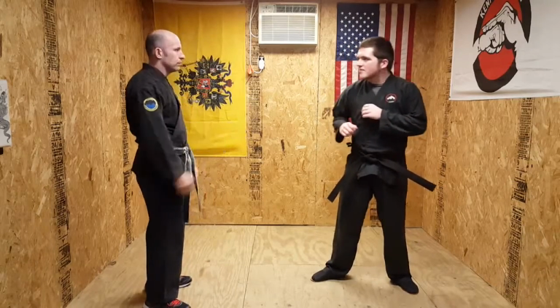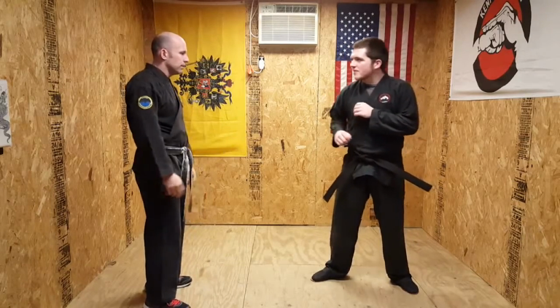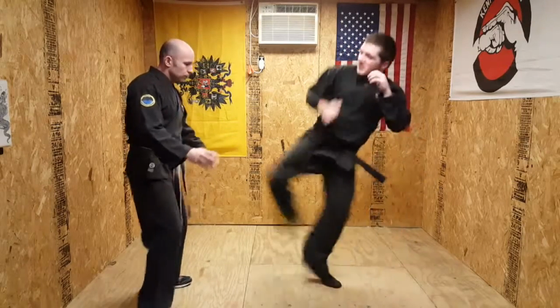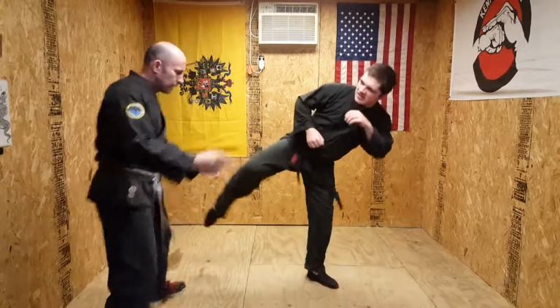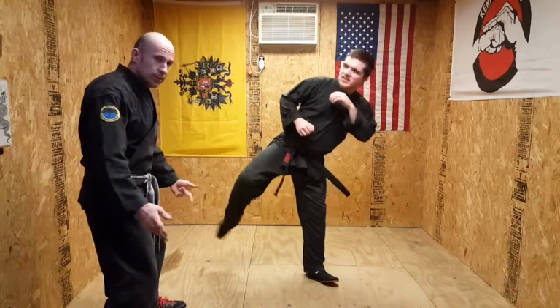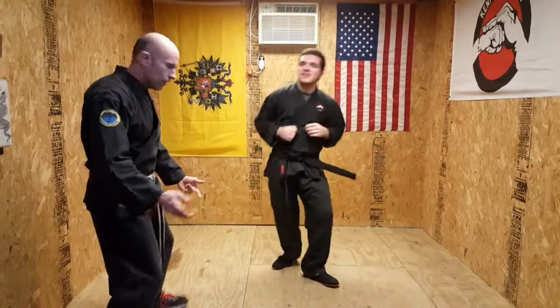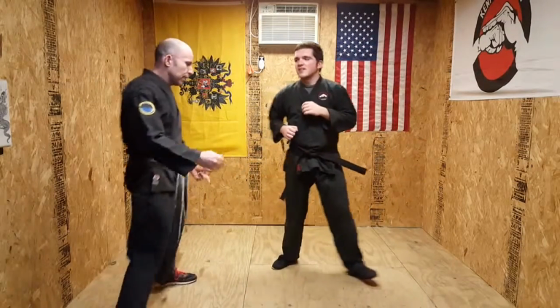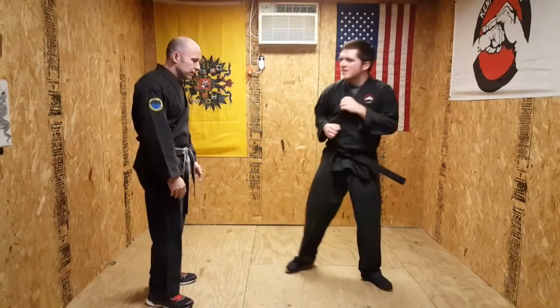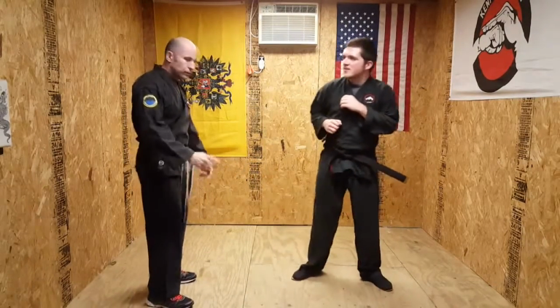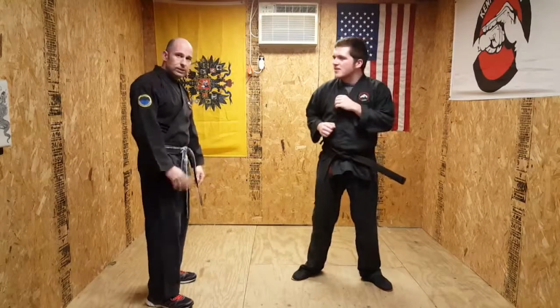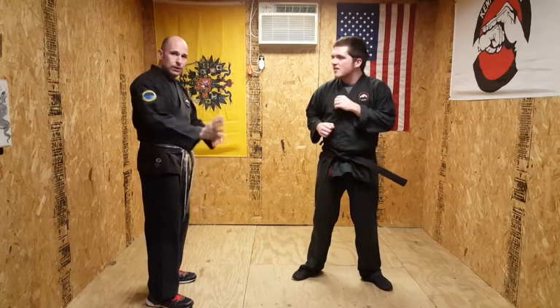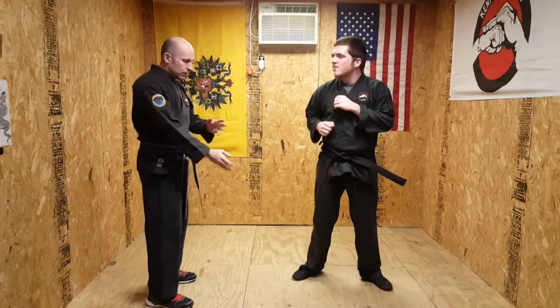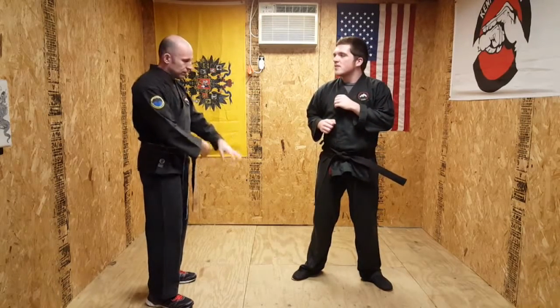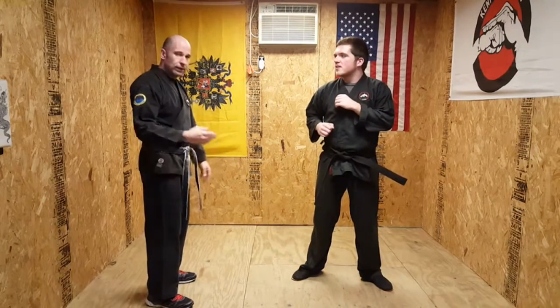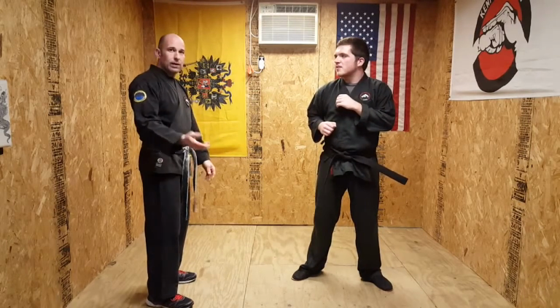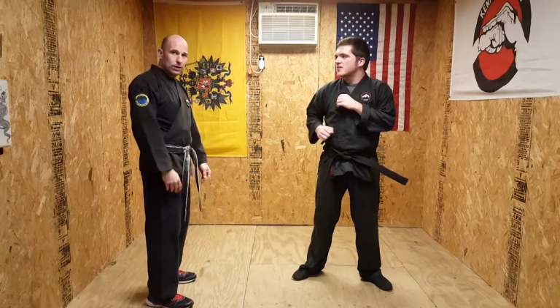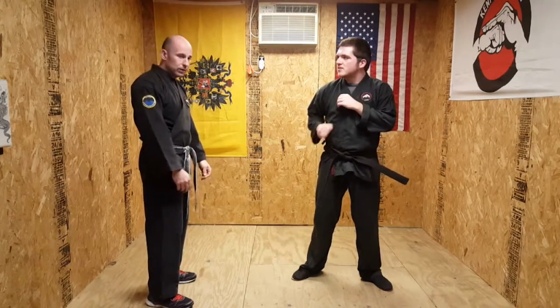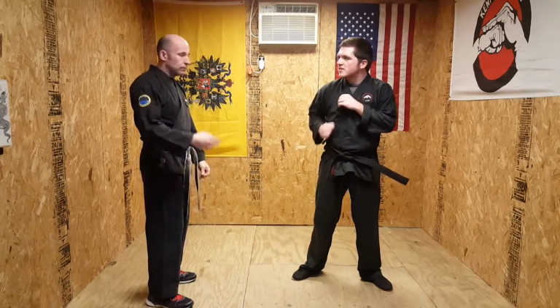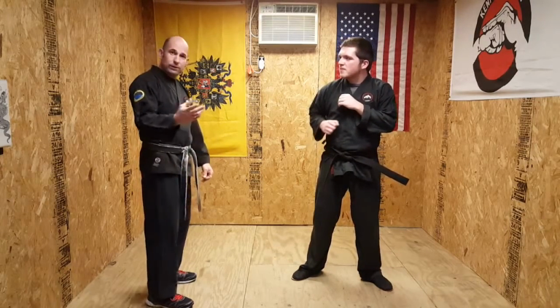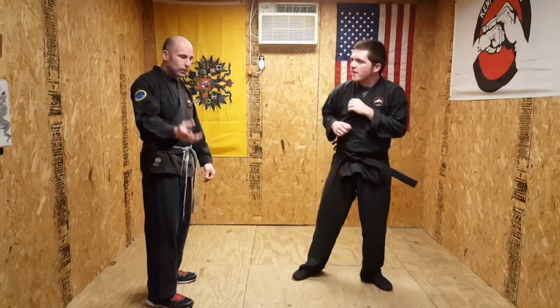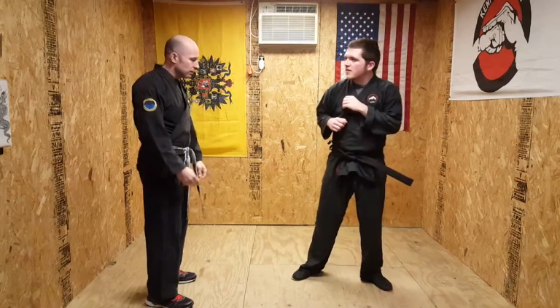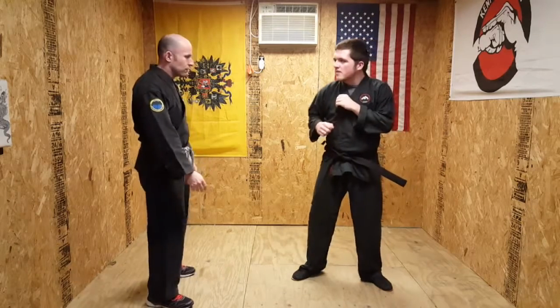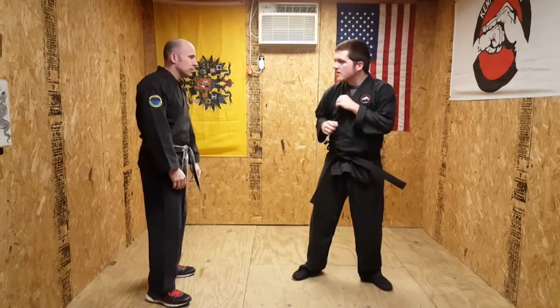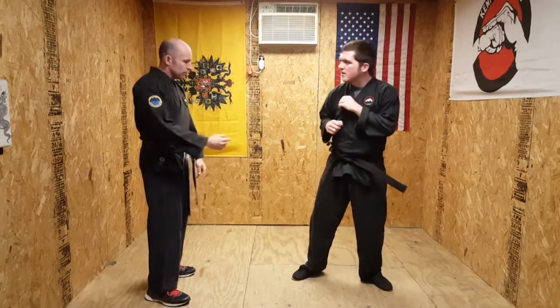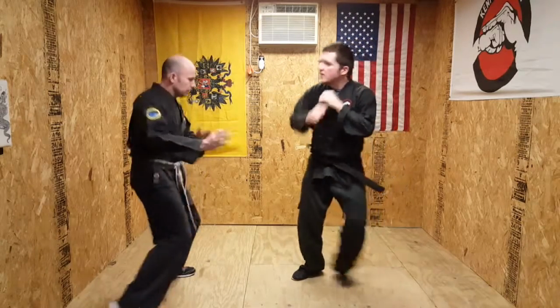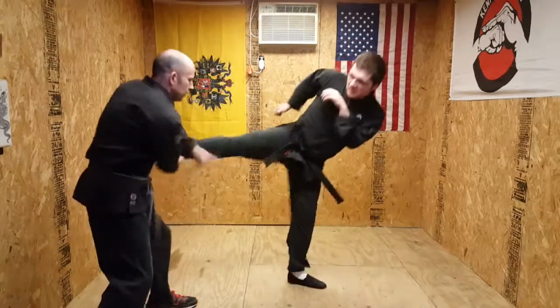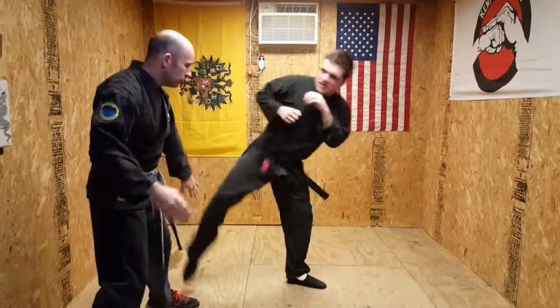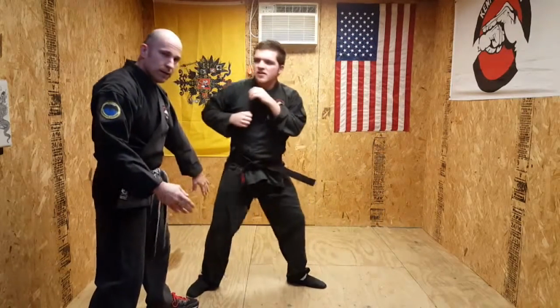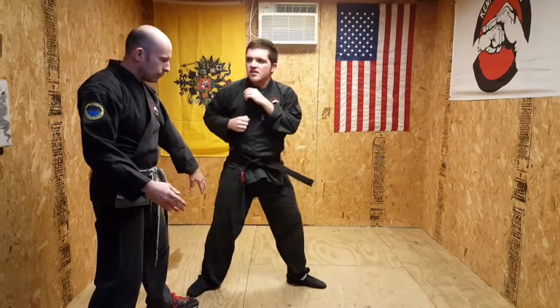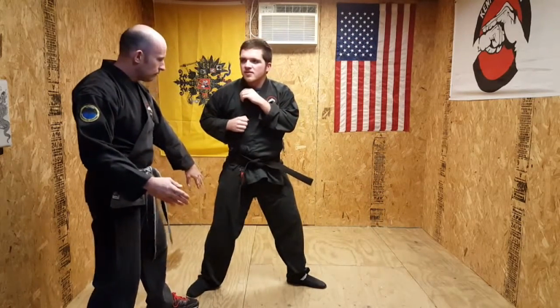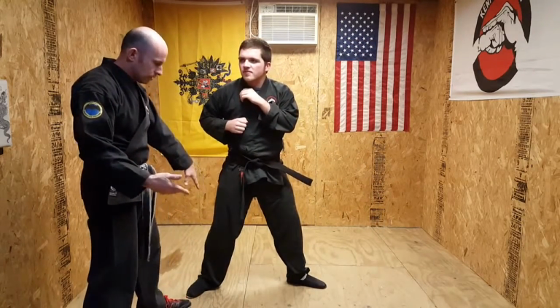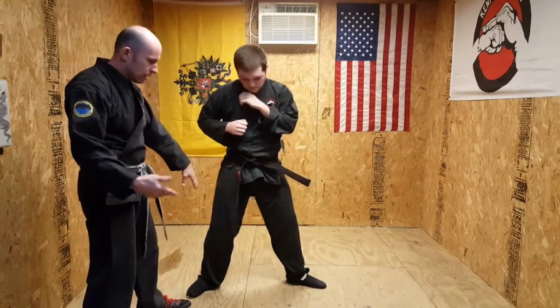He's going to kick, and you're going to sidestep right off the bat. As you sidestep, the double parry. If you haven't seen the double parry video, go back and watch it. Right kick, double parry, step to the side.